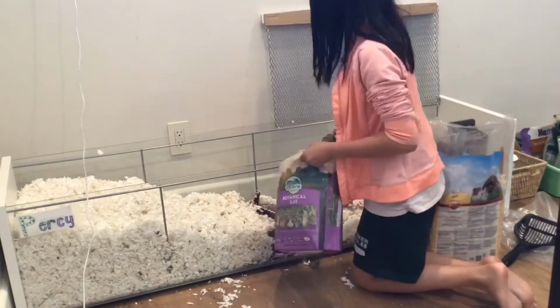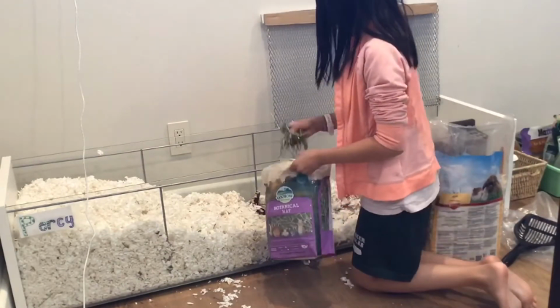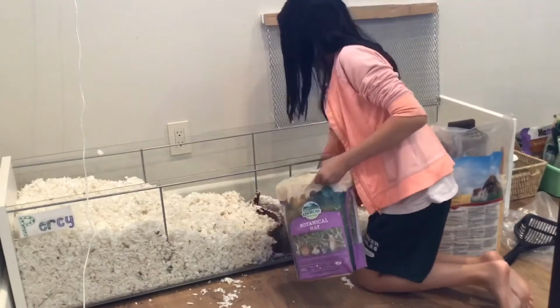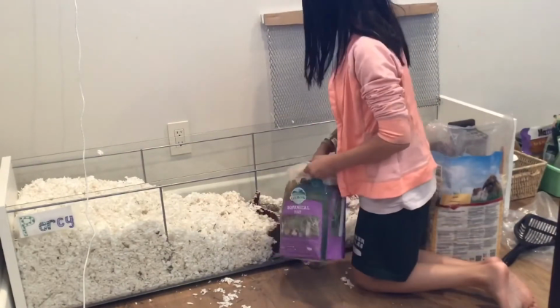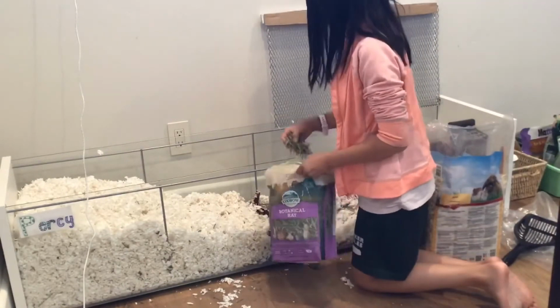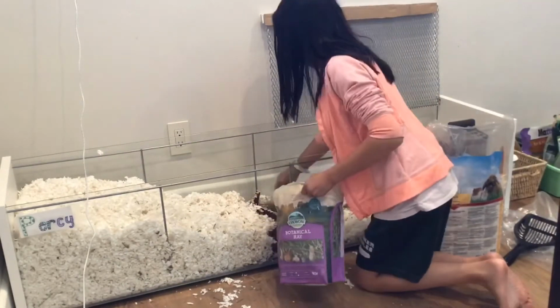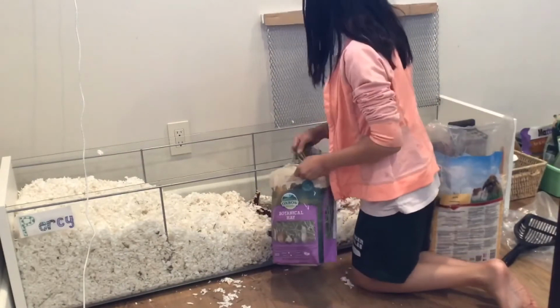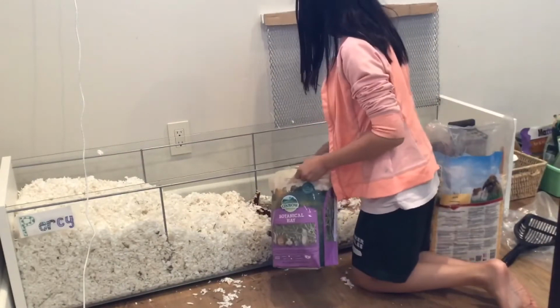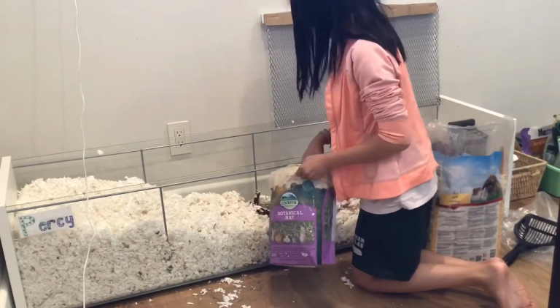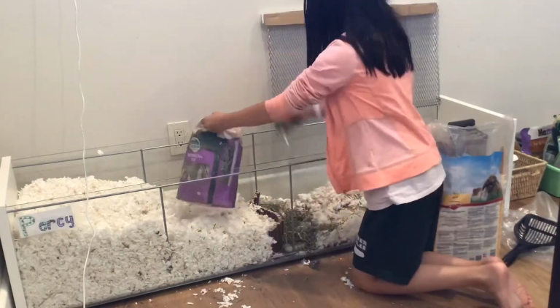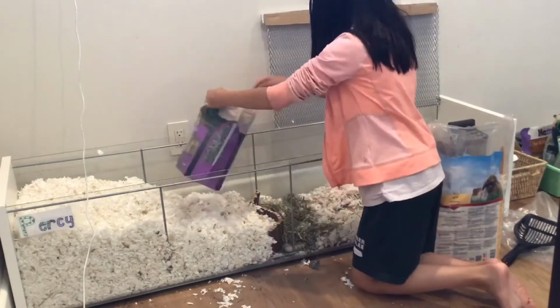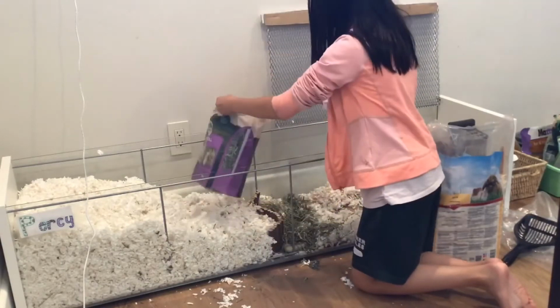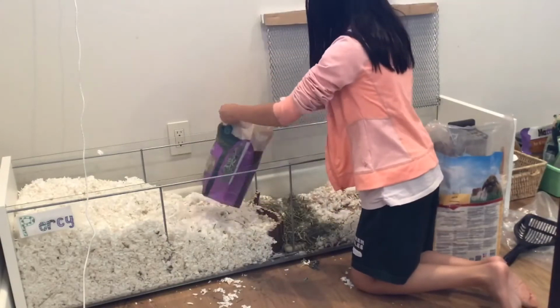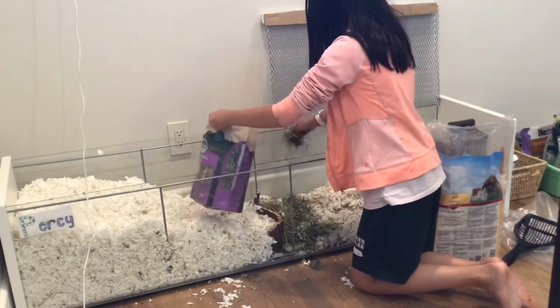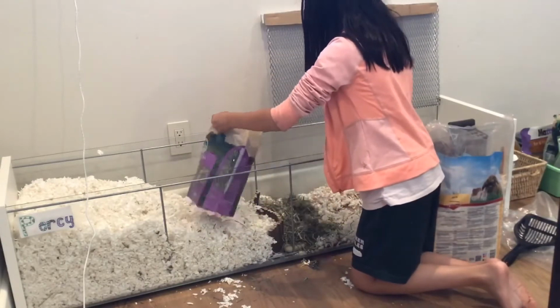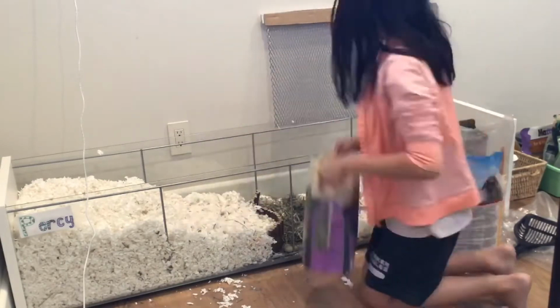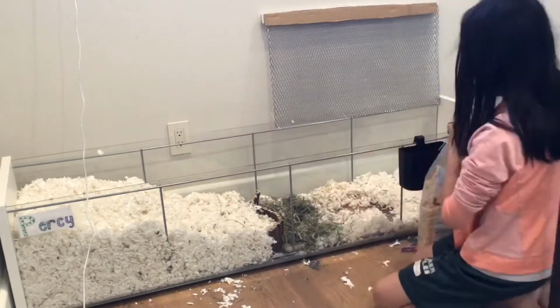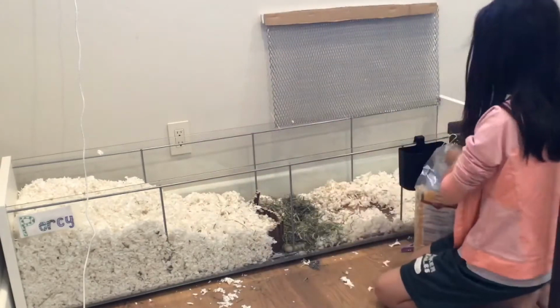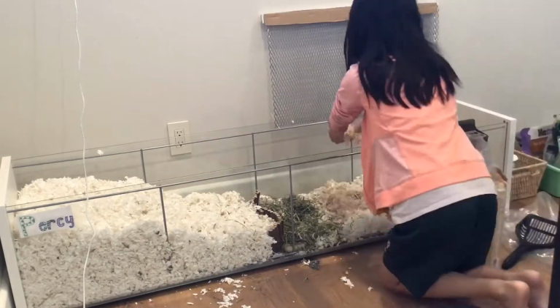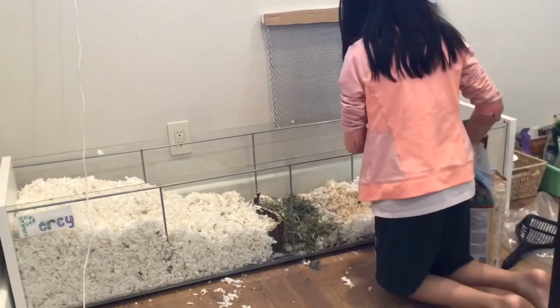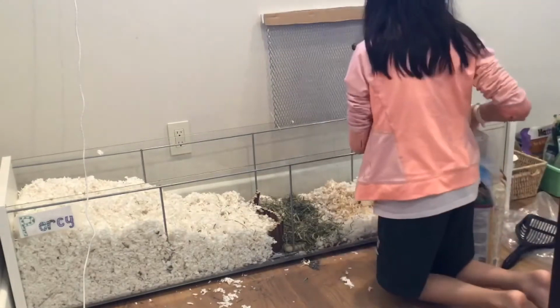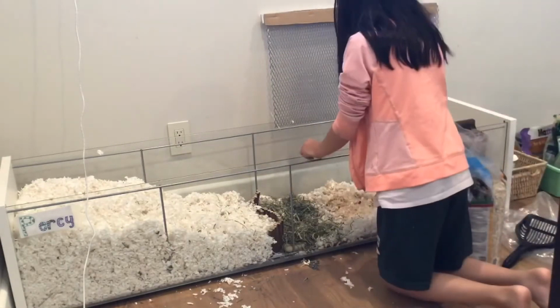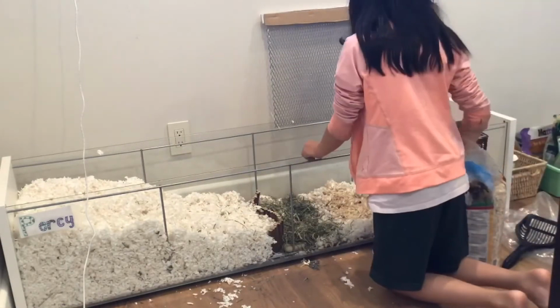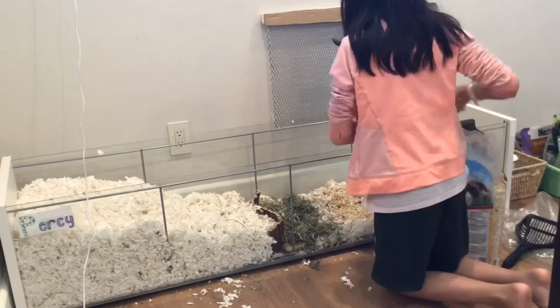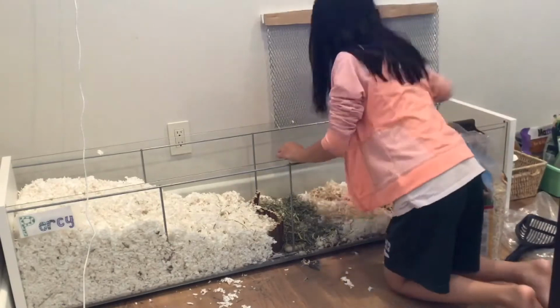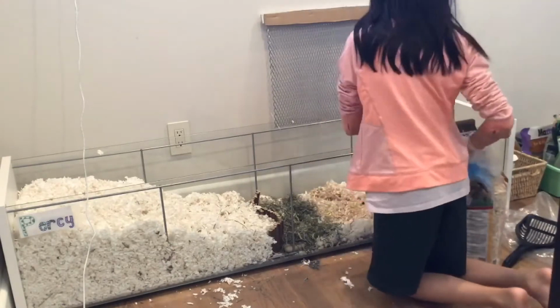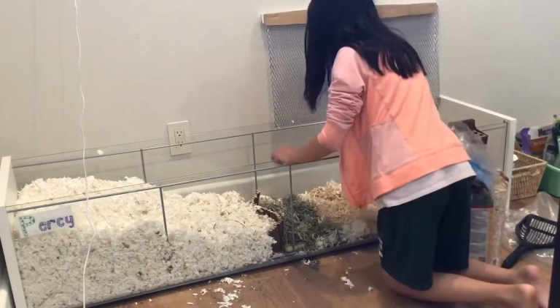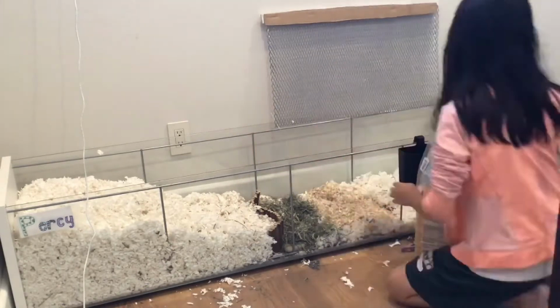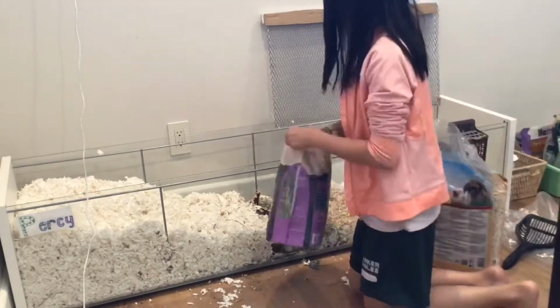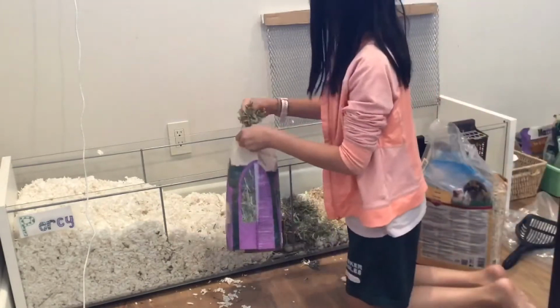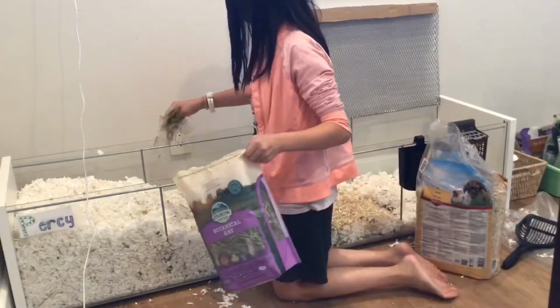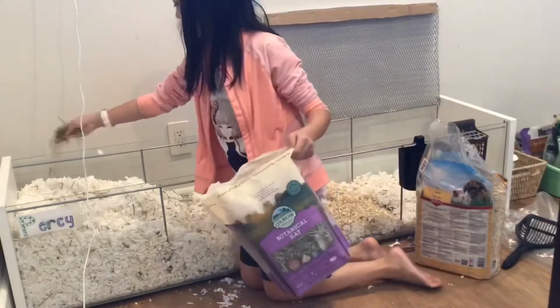Right now, right under the bend of the bridge barrier, I am putting lots and lots of botanical hay to give it a more natural feel. And then, next to that, I am putting aspen for a different texture.